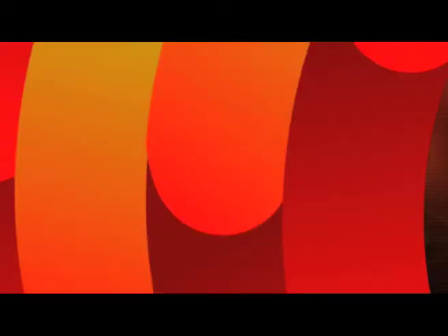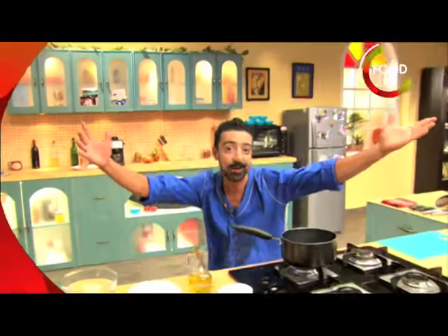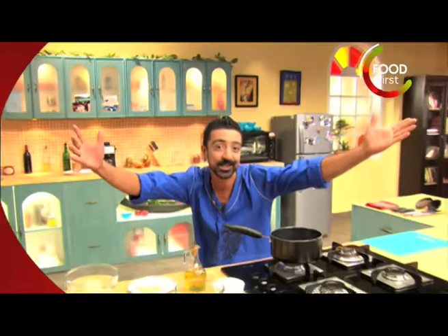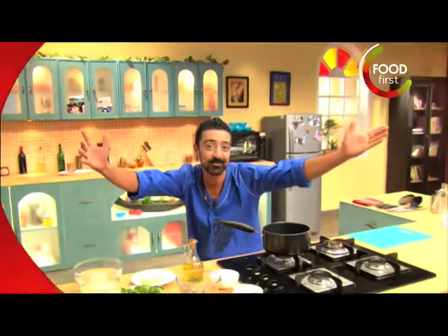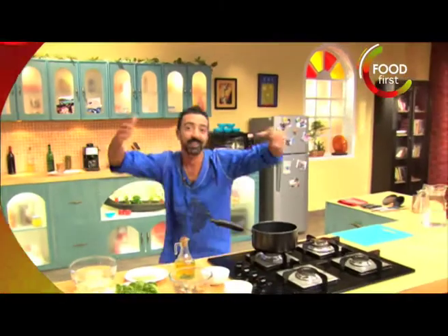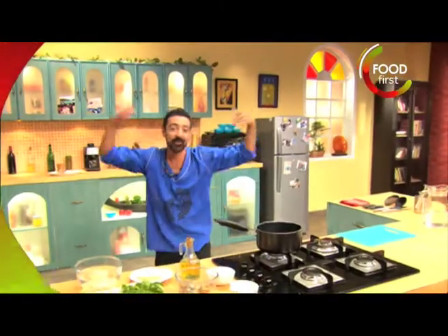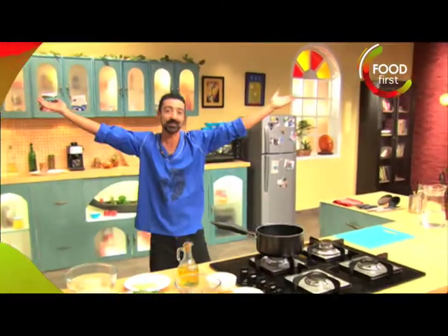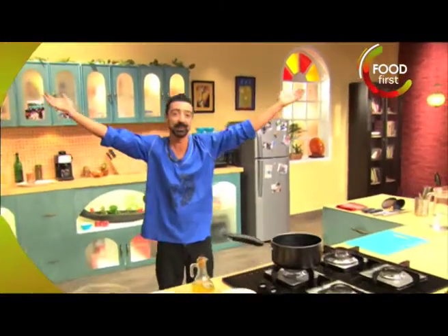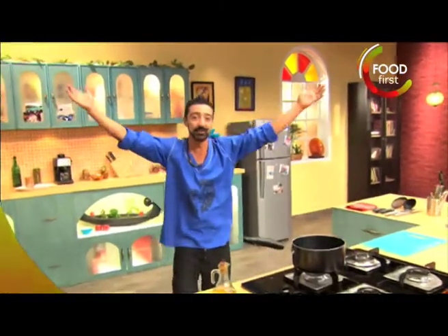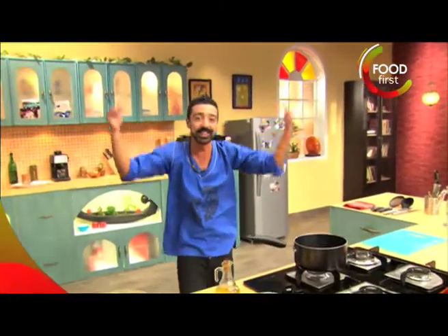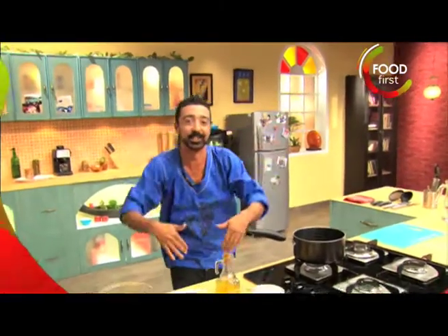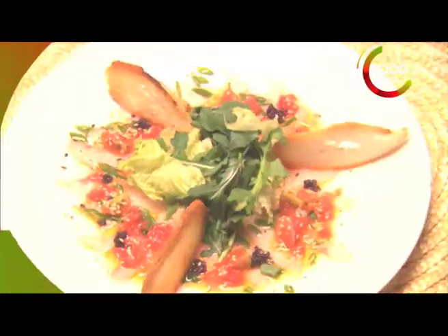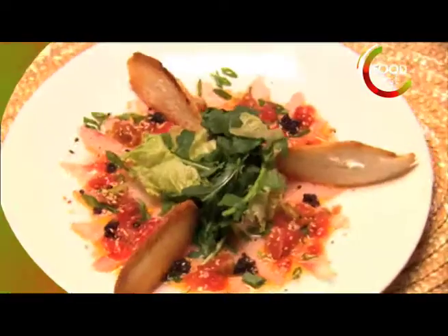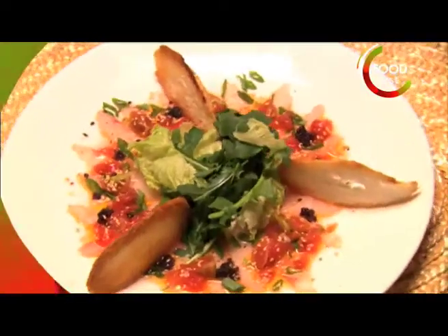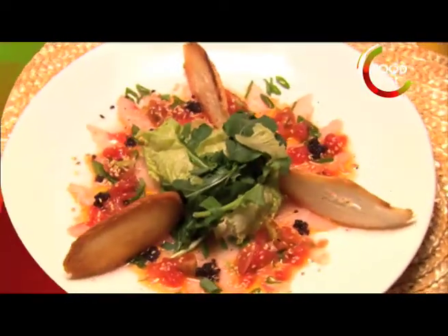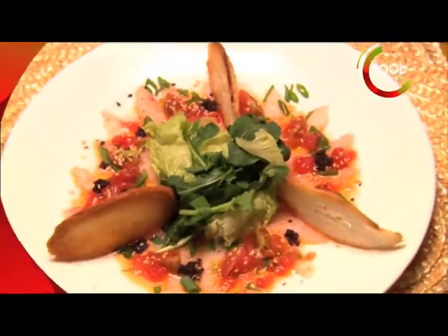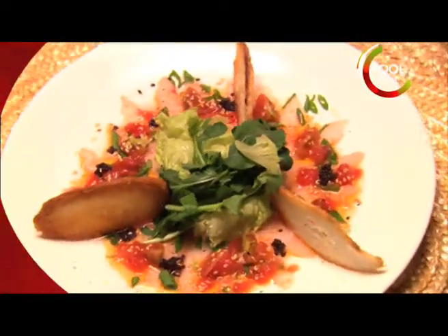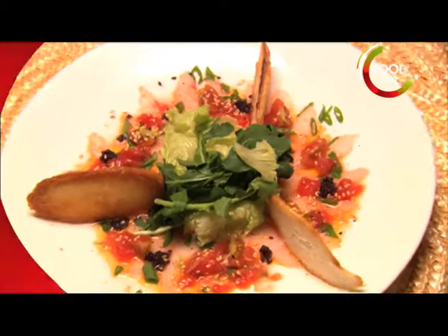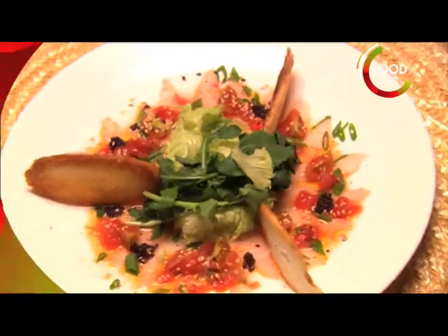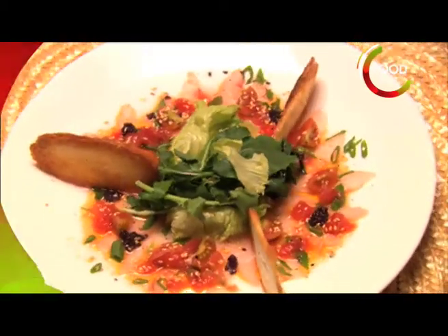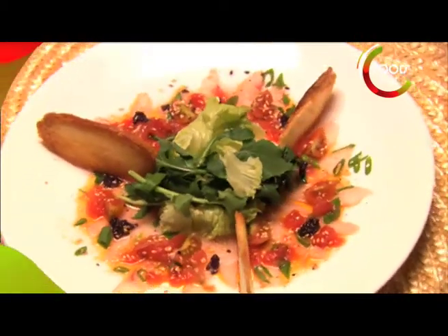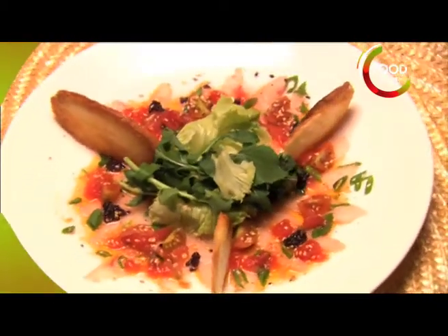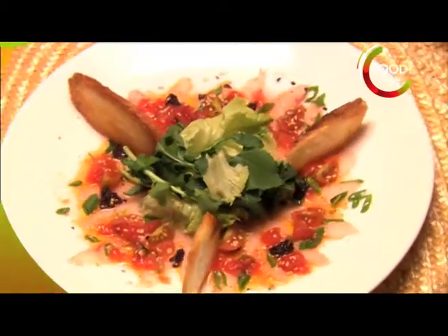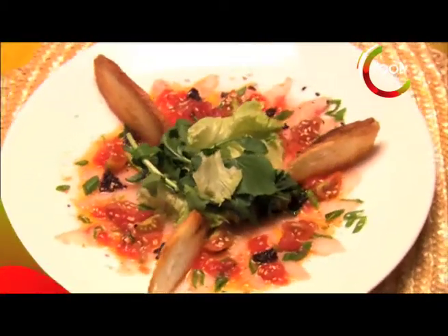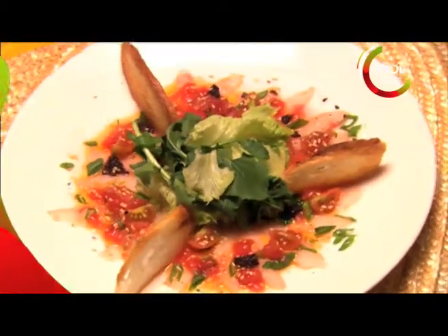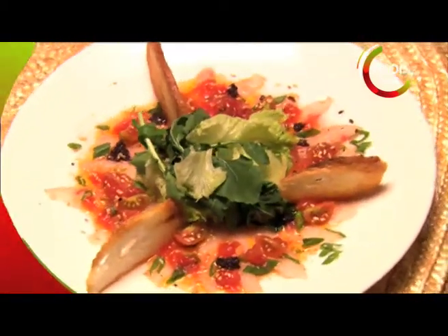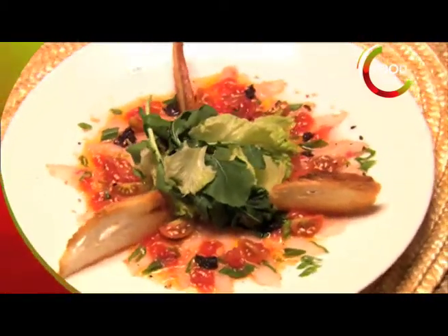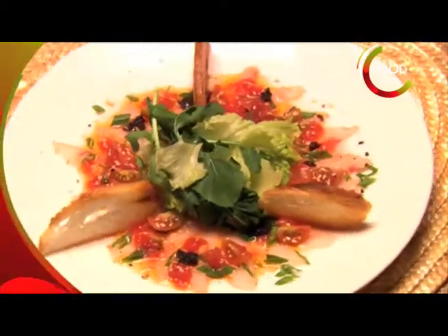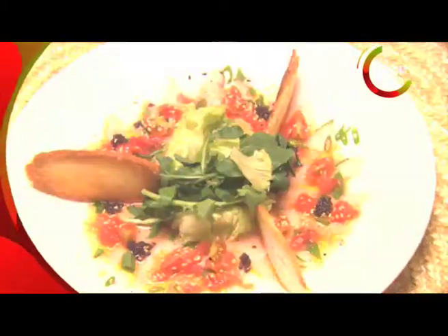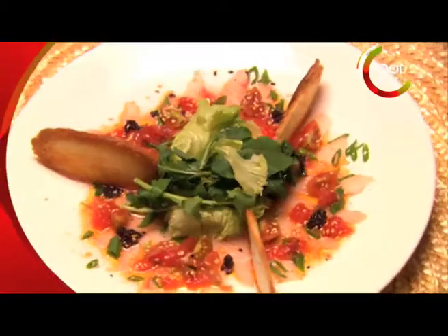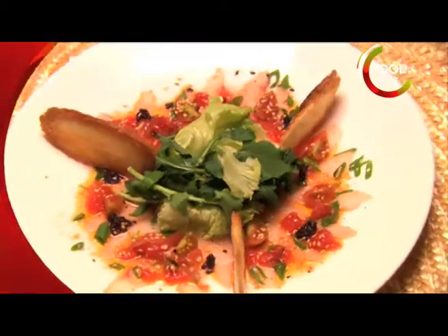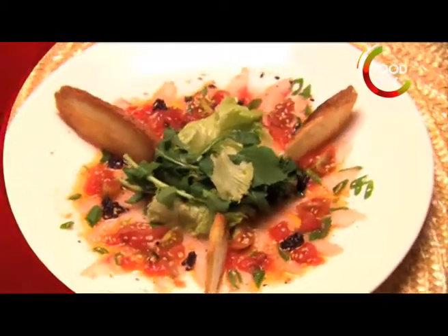I'm Chris Saleem, and welcome to my Bohemian kitchen. We're gonna start off with a snapper carpaccio with watermelon vinaigrette, a mixed salad, and crispy, crispy crostinis.